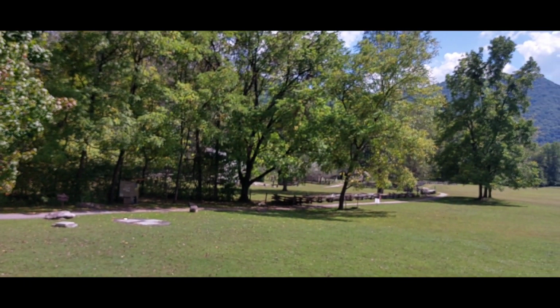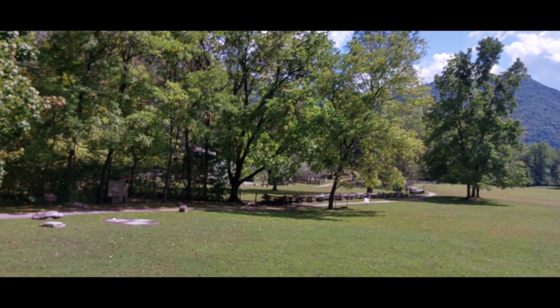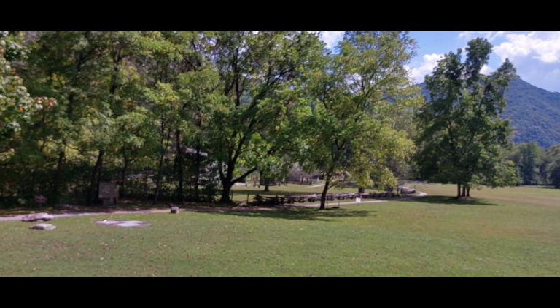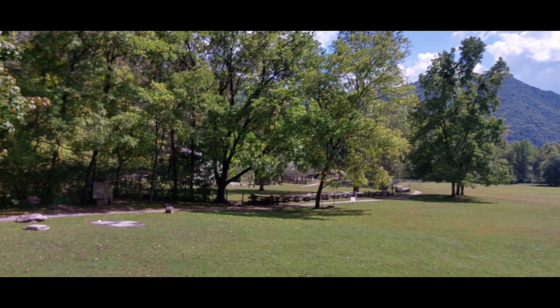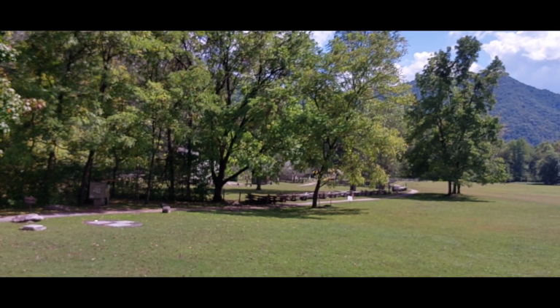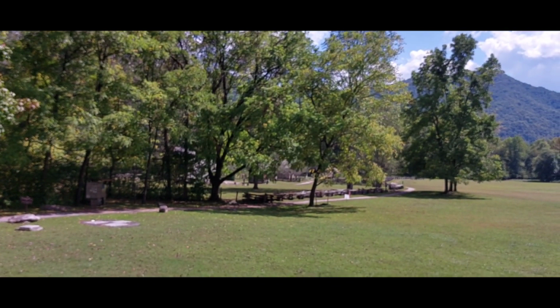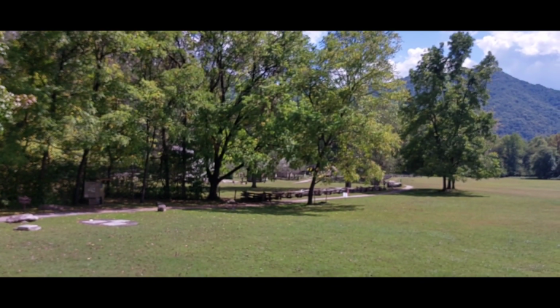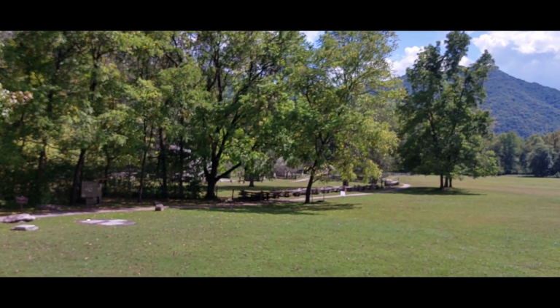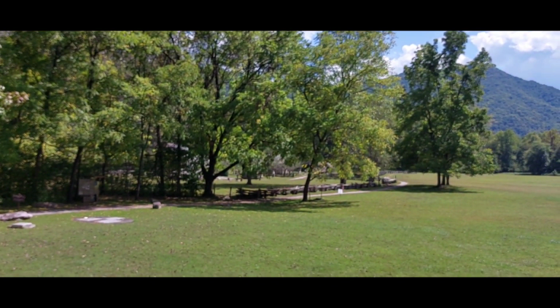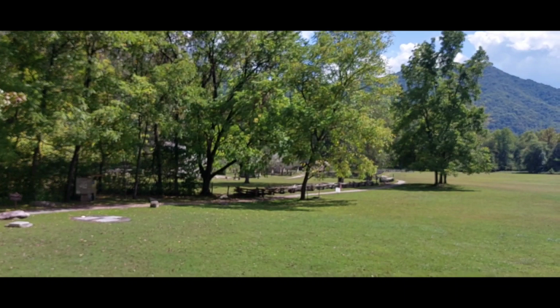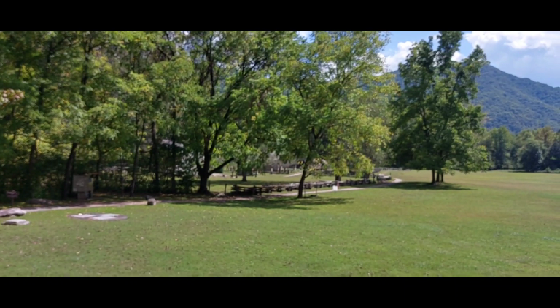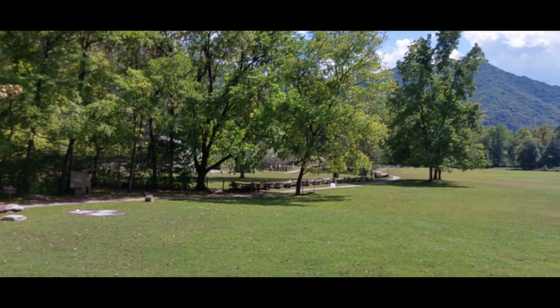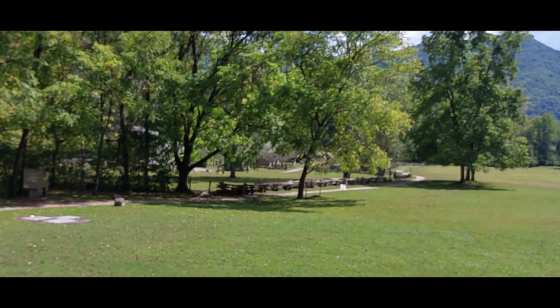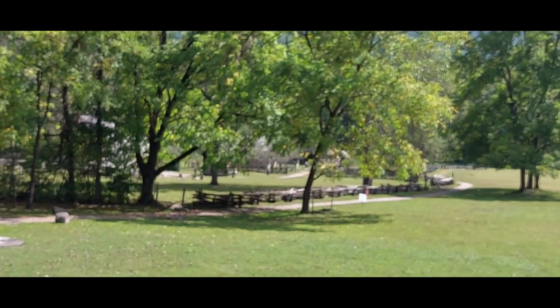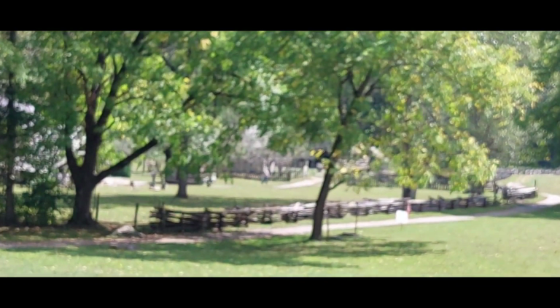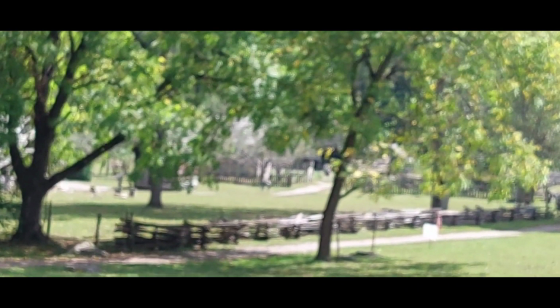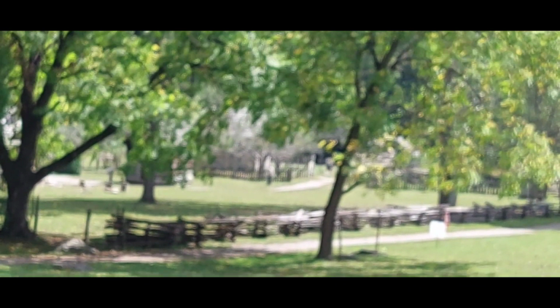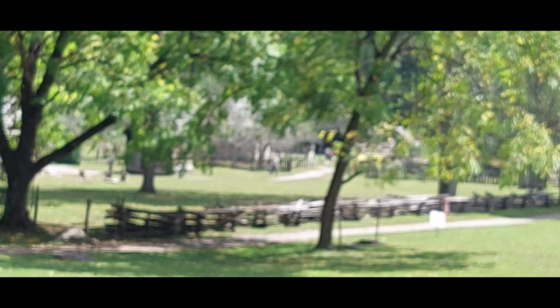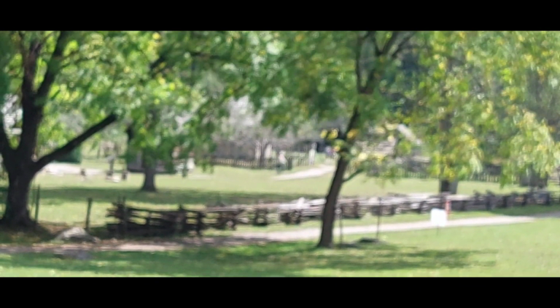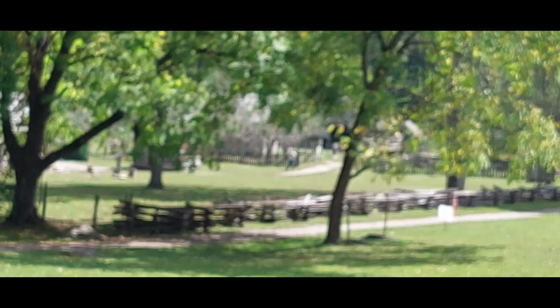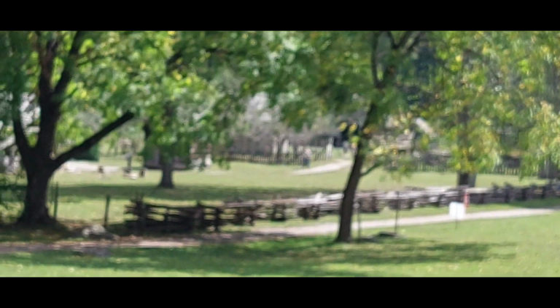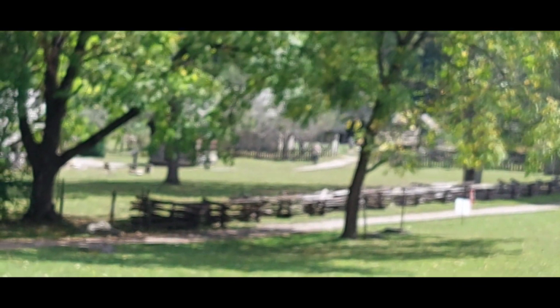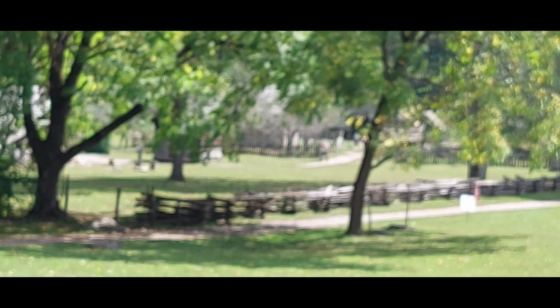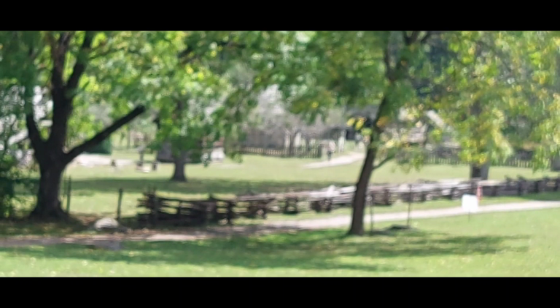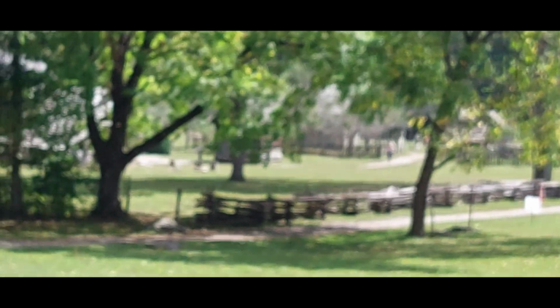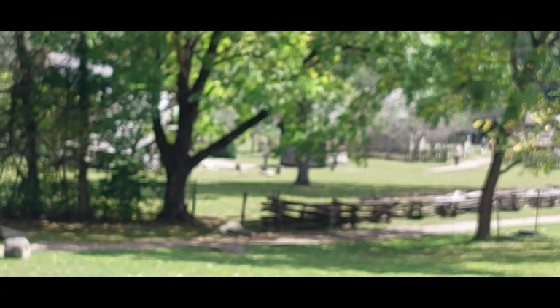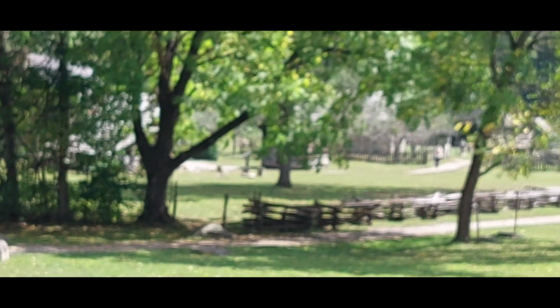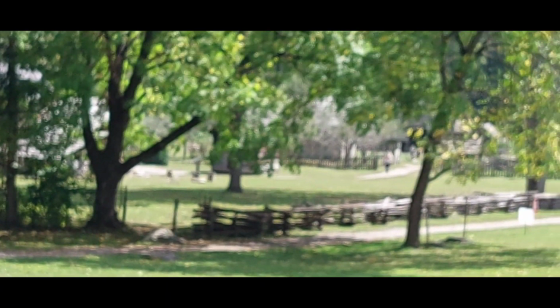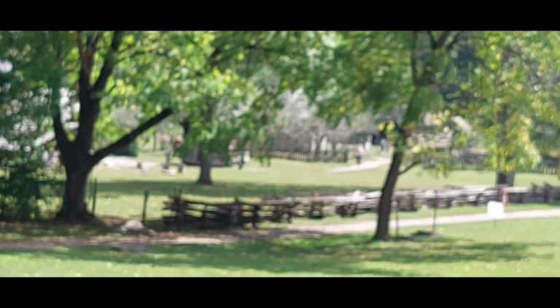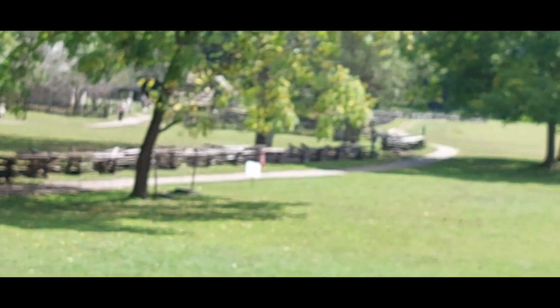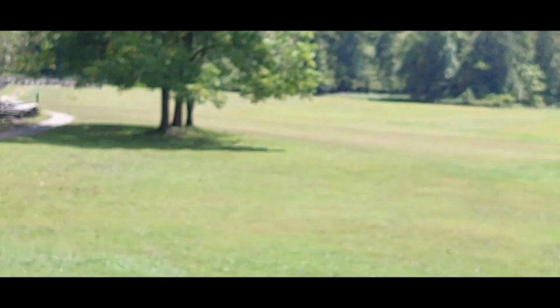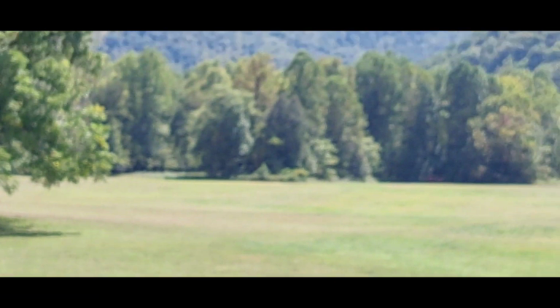We're gonna turn around and show you the working farm back that way. We're not gonna go back there today, but it's pretty — it's beautiful out there.